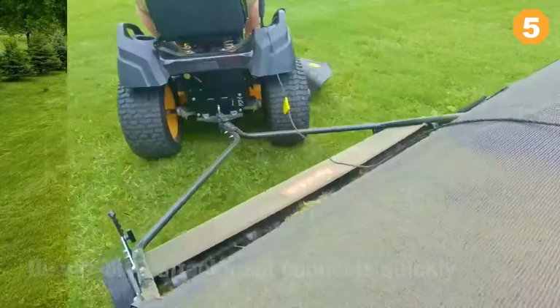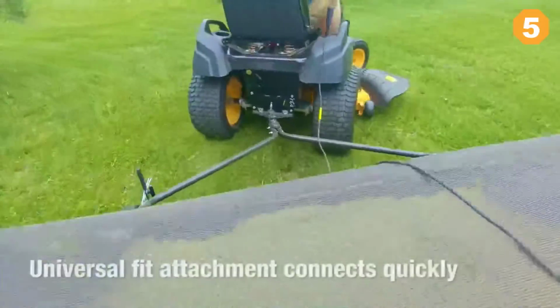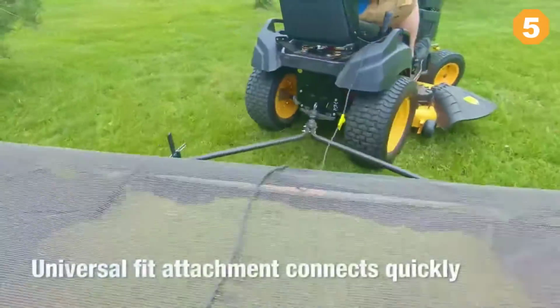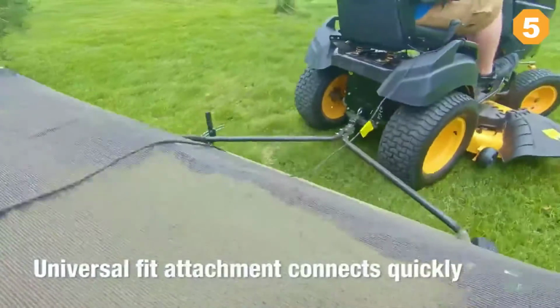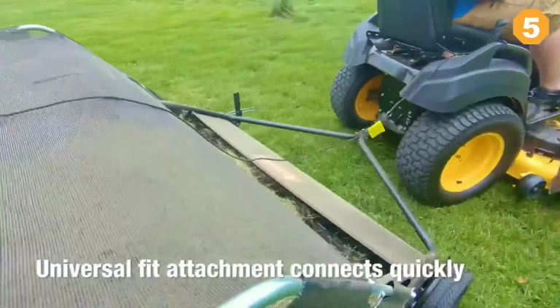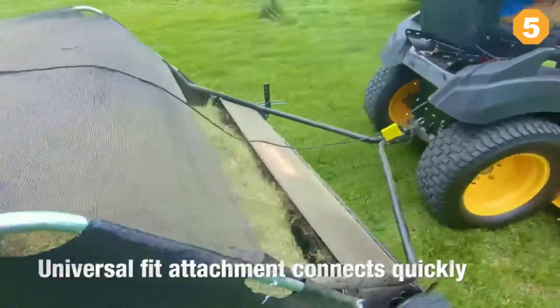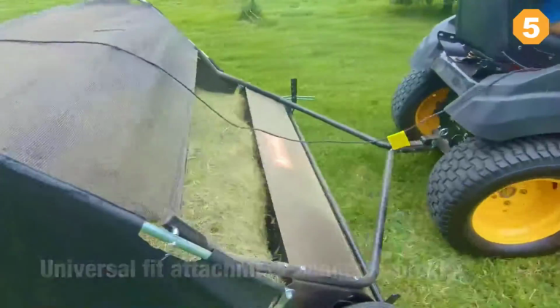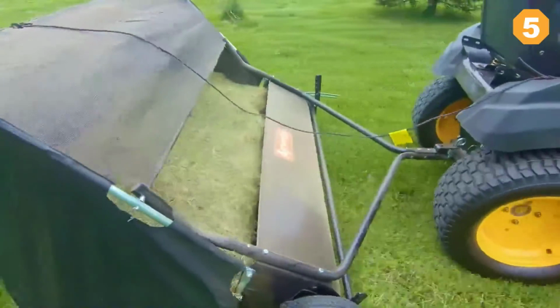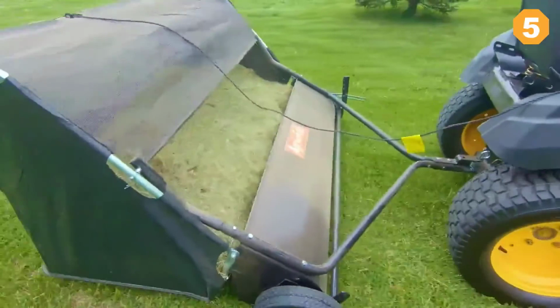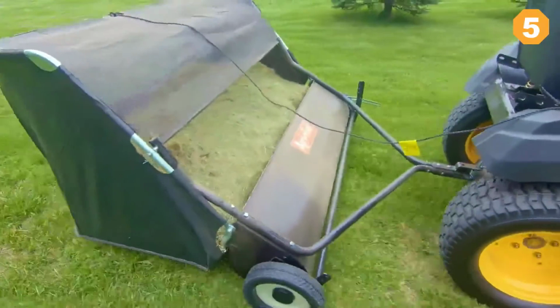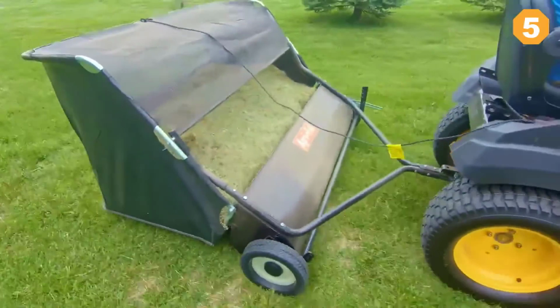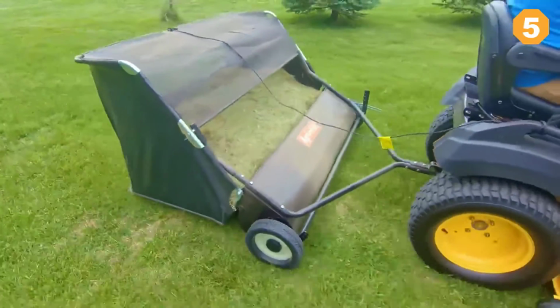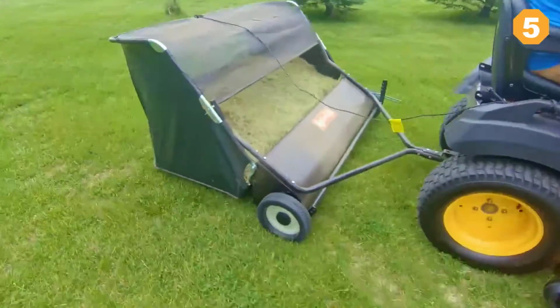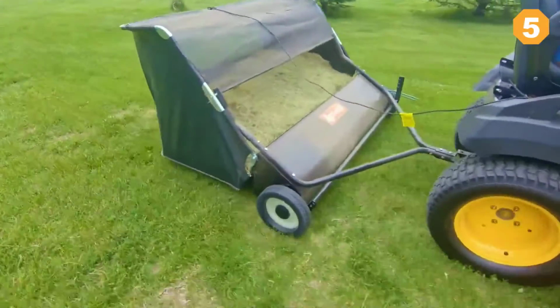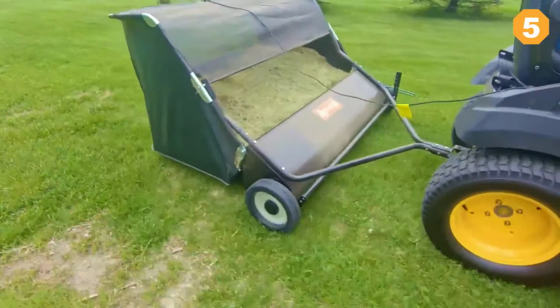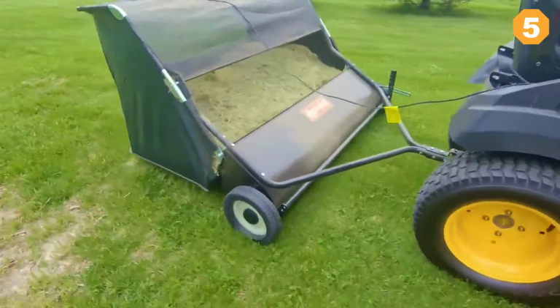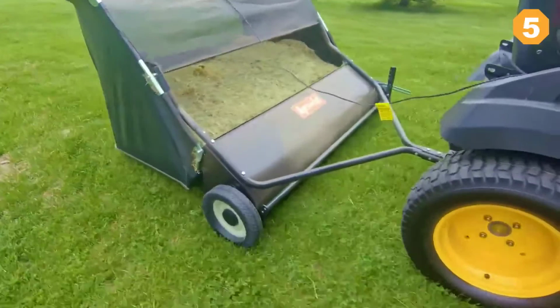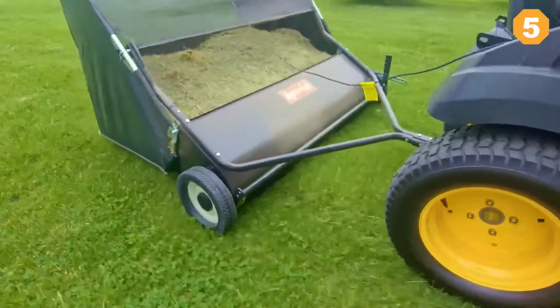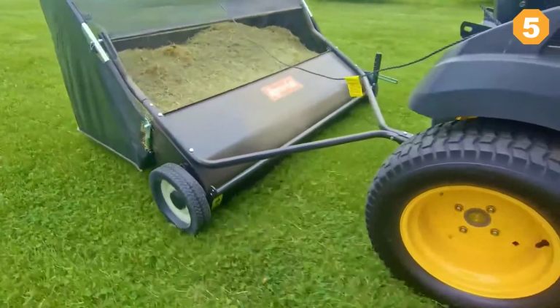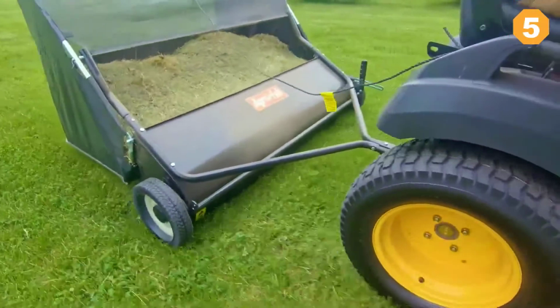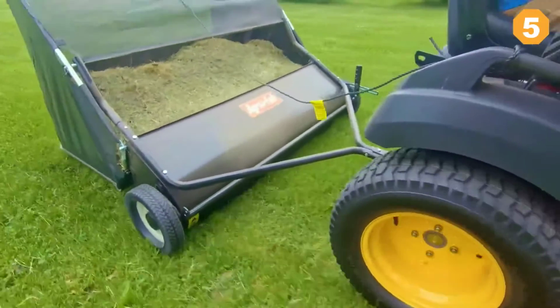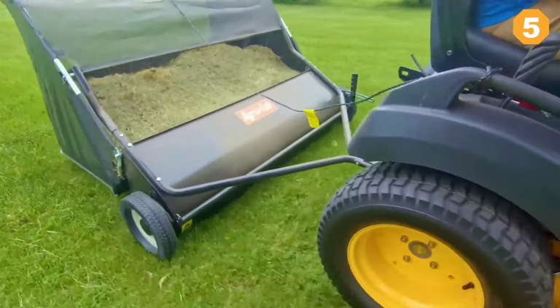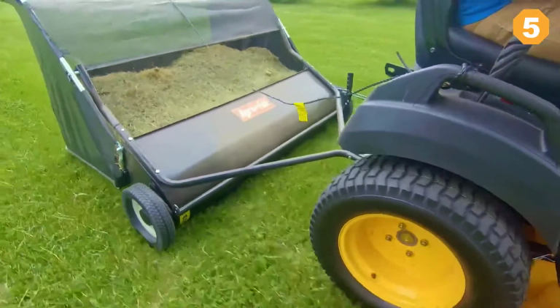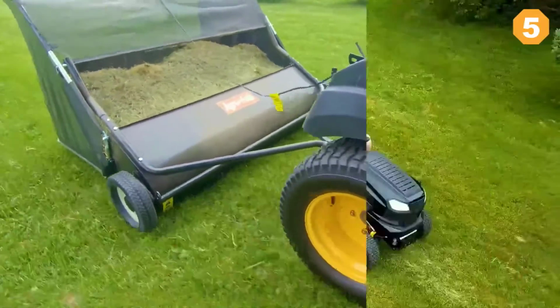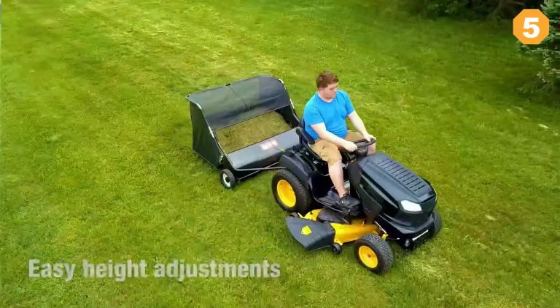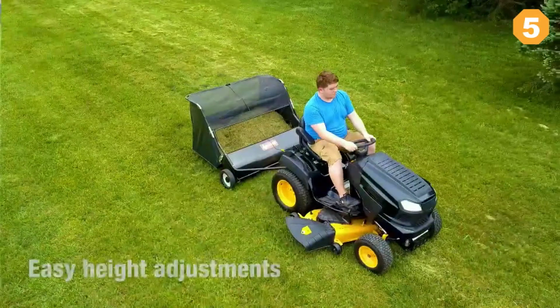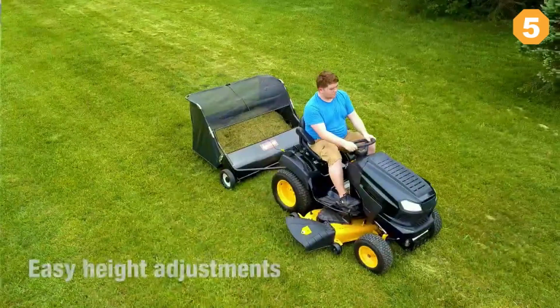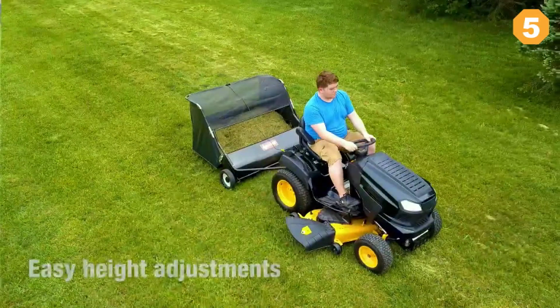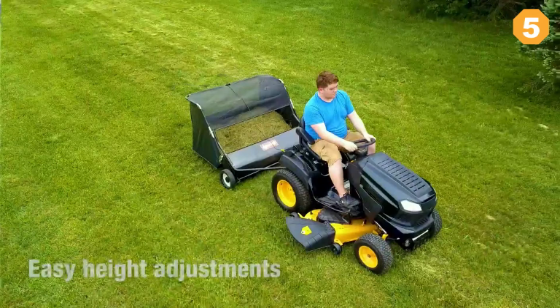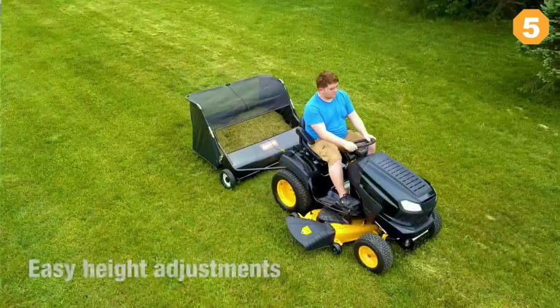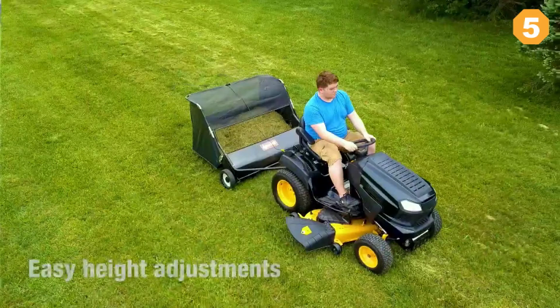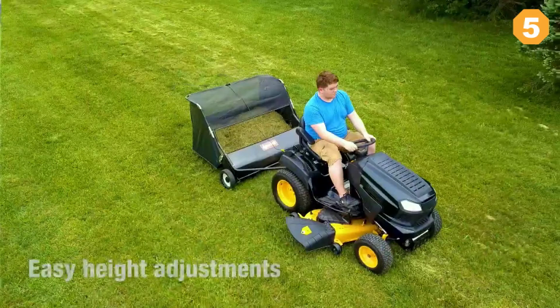A universal fit attachment connects quickly to any tractor hitch plate, and the durable stamped steel housing ensures it will last season after season. With an easy high-capacity large flow-through bag, you'll have plenty of space to fill.